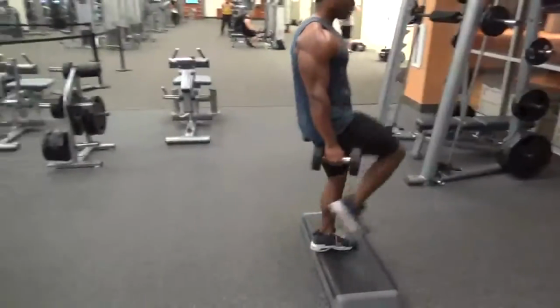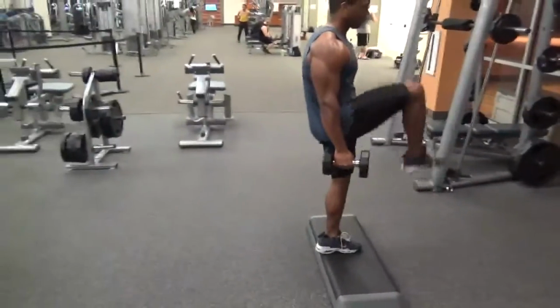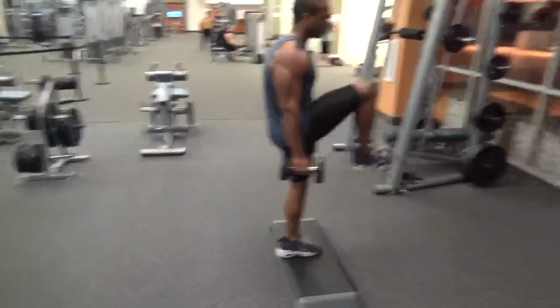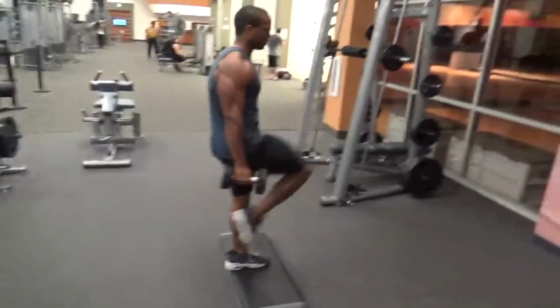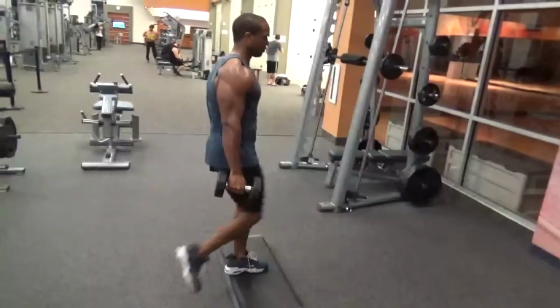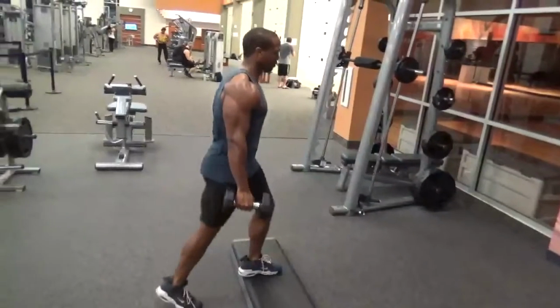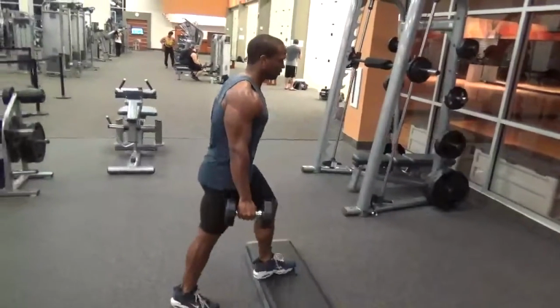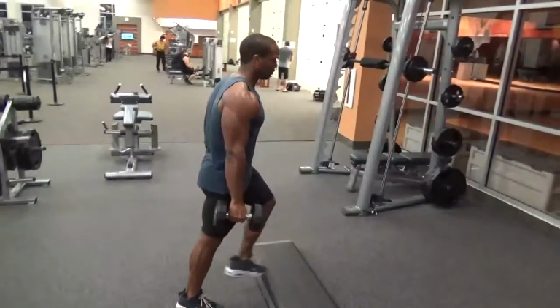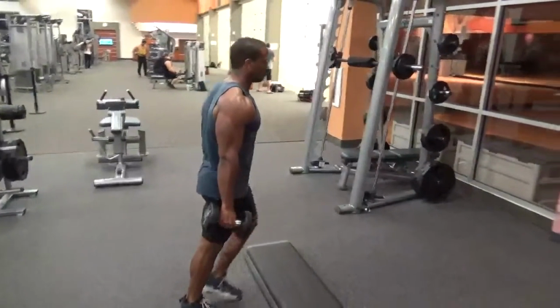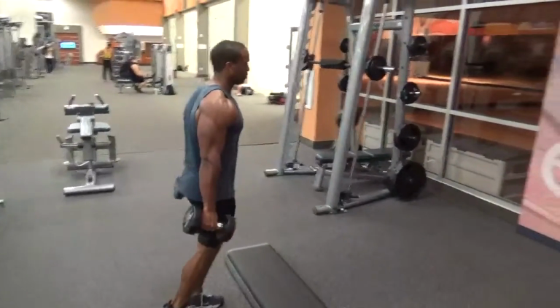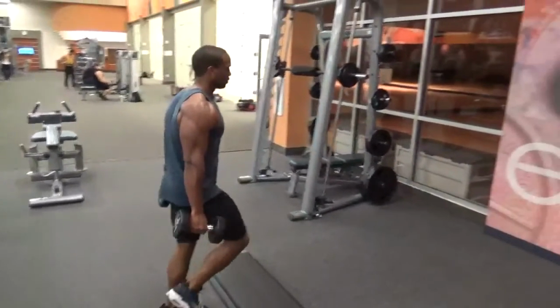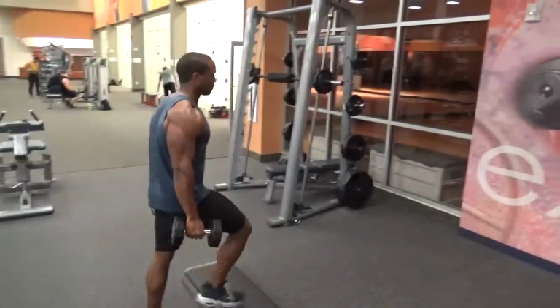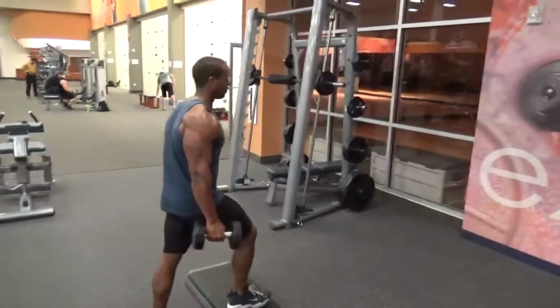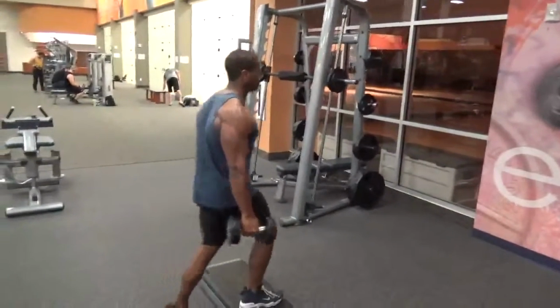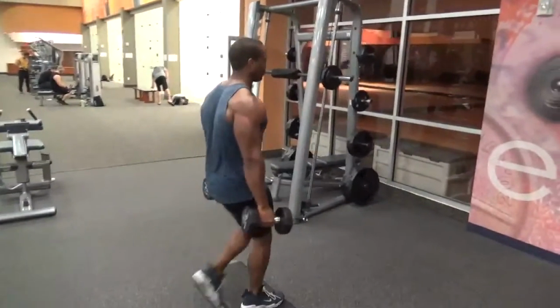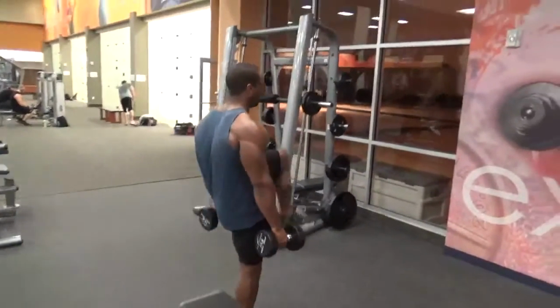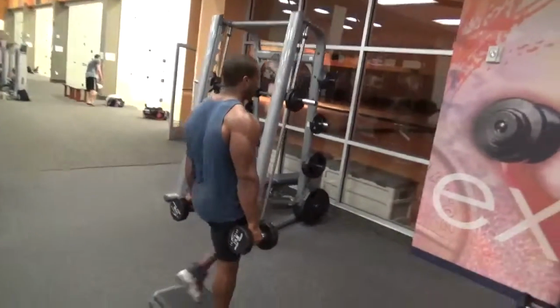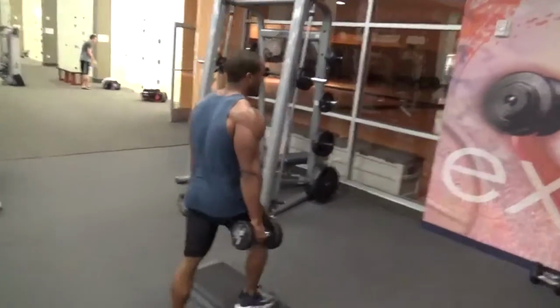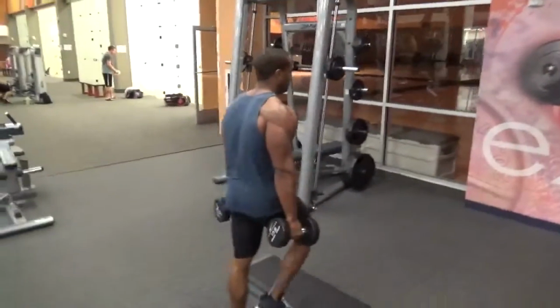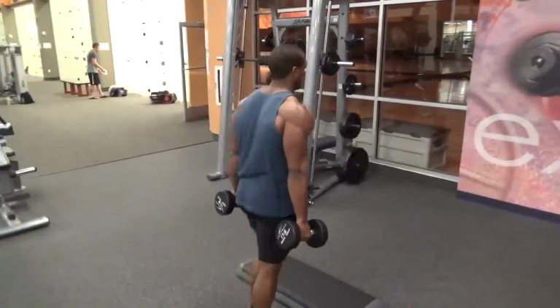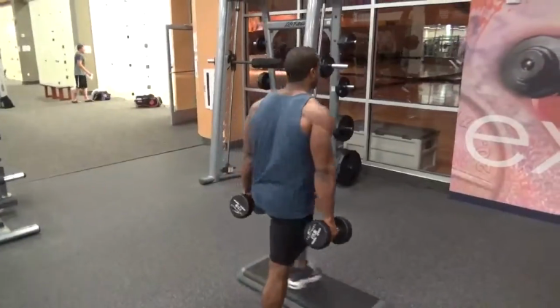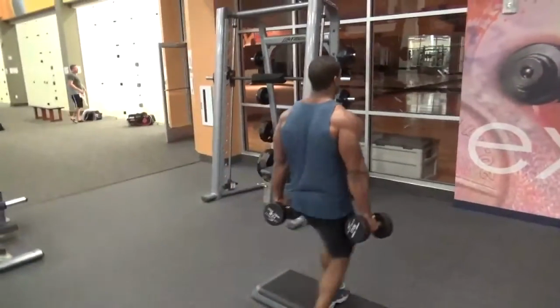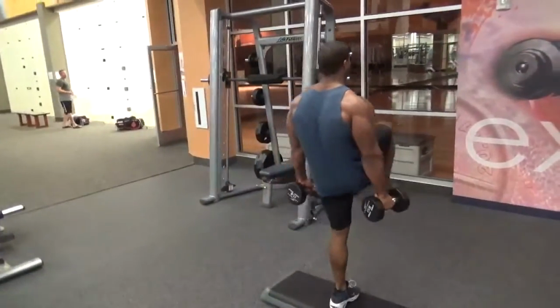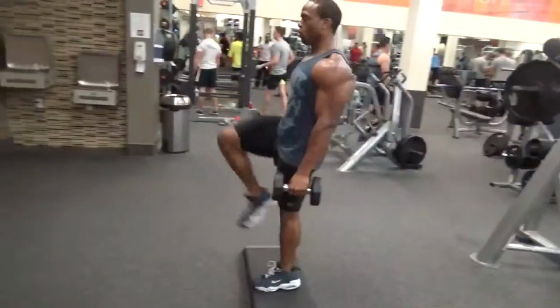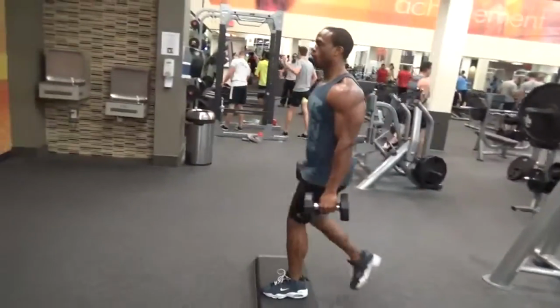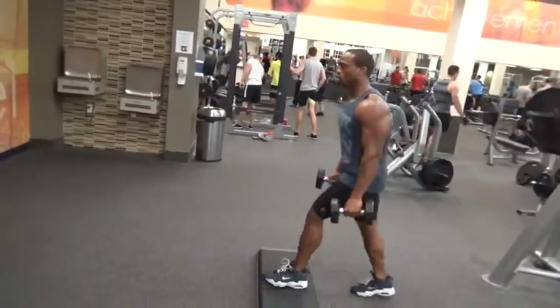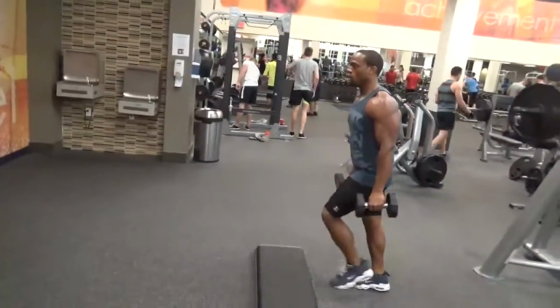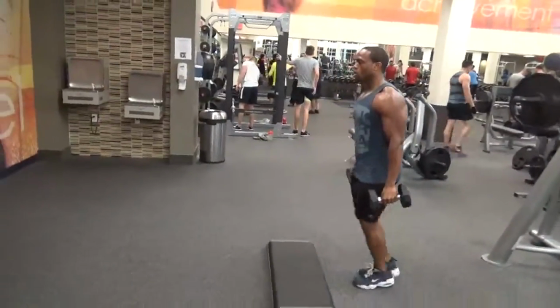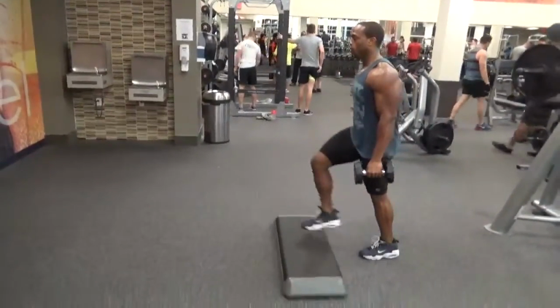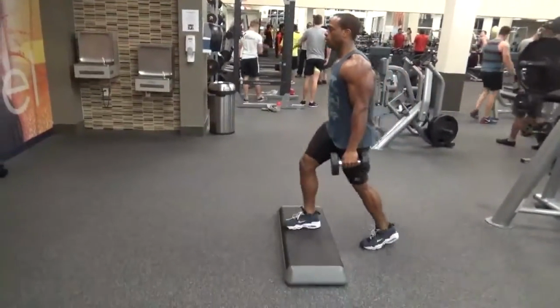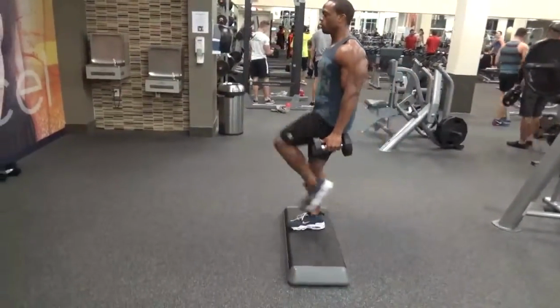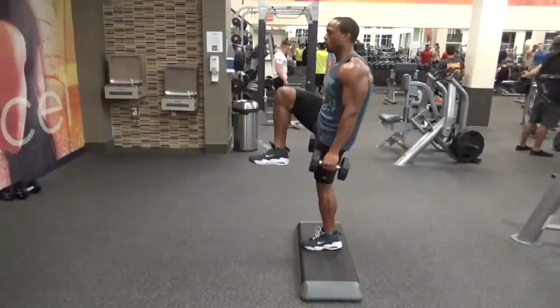The step-up. This is a superb exercise for targeting your glutes and also your hamstrings. You're going to be using a step in motion but on a platform. This exercise is amazing.